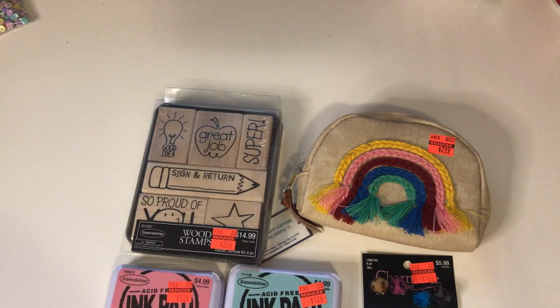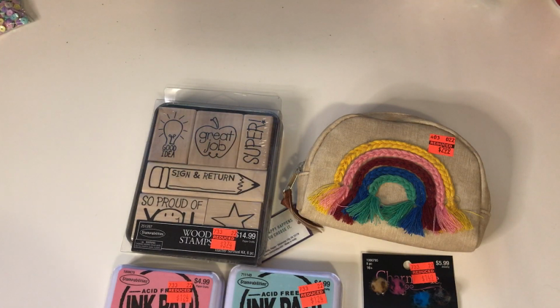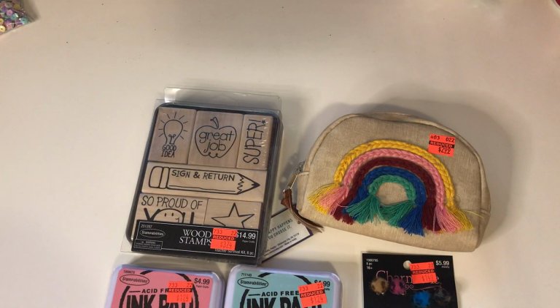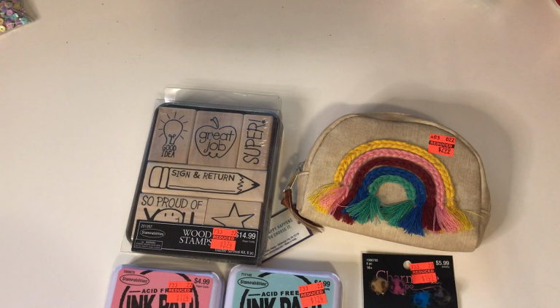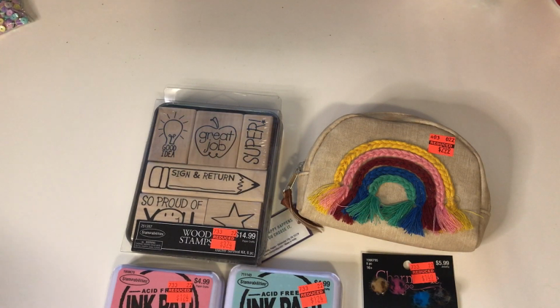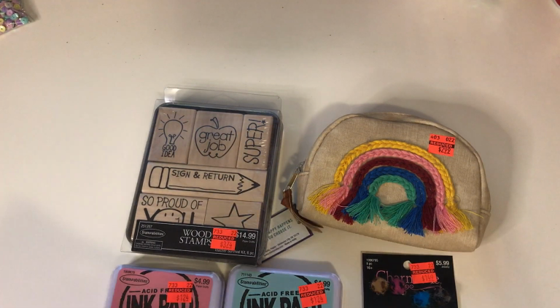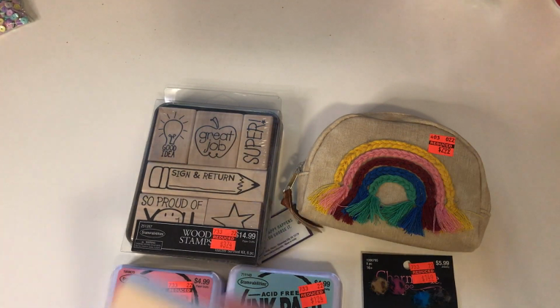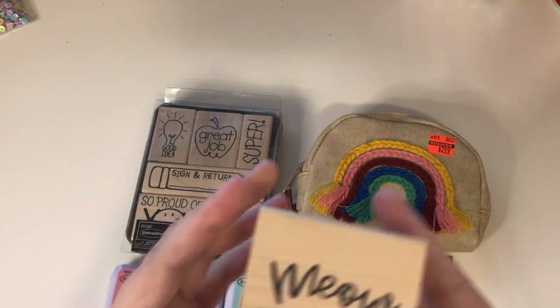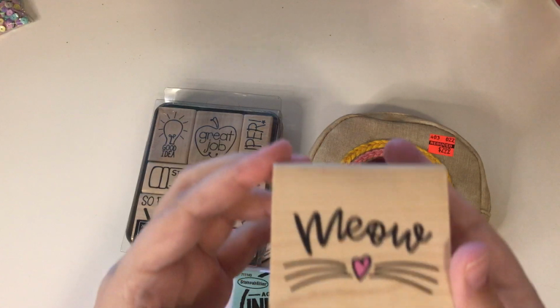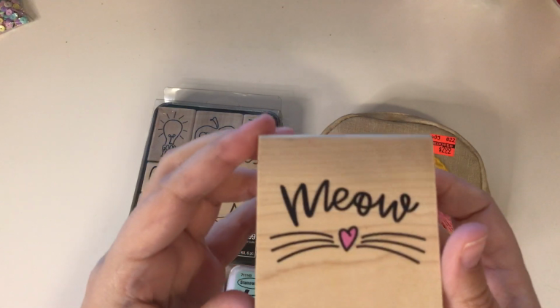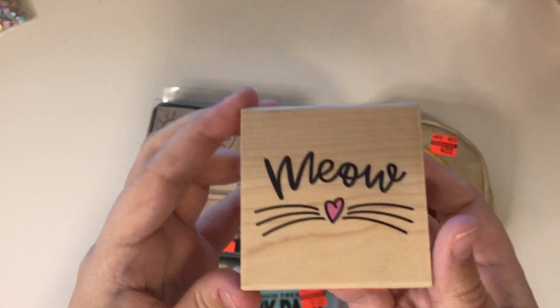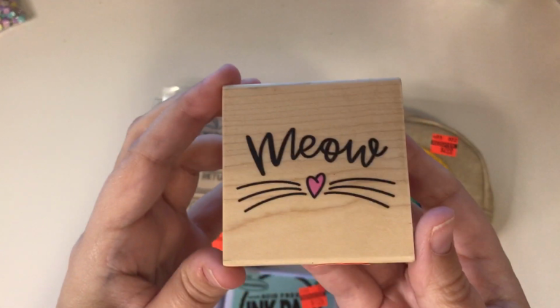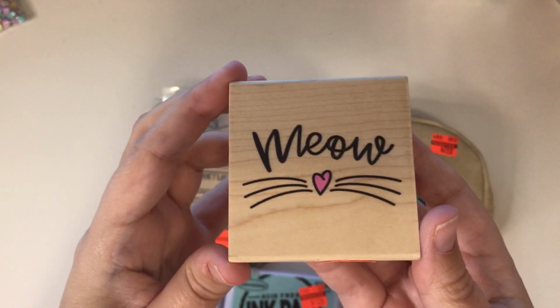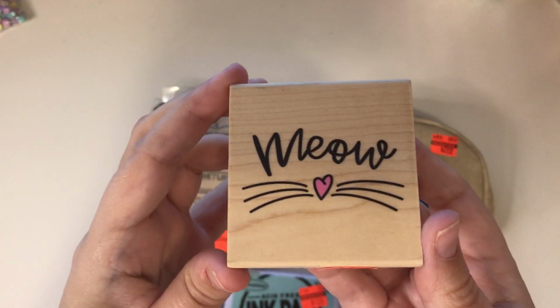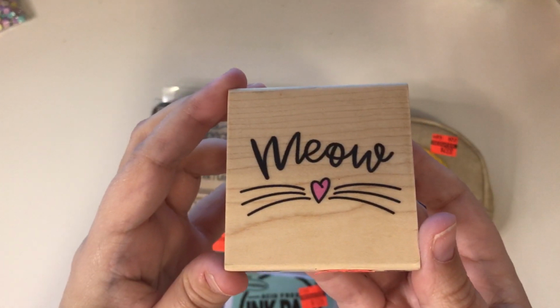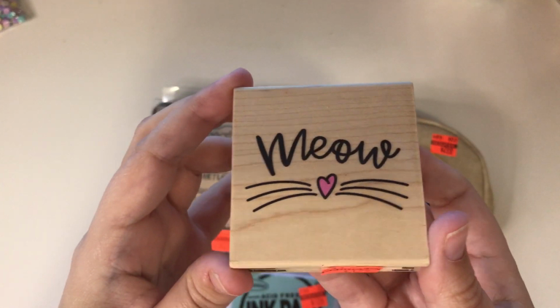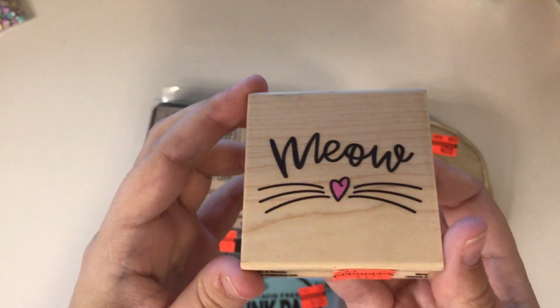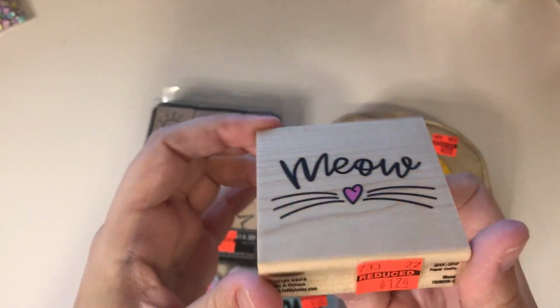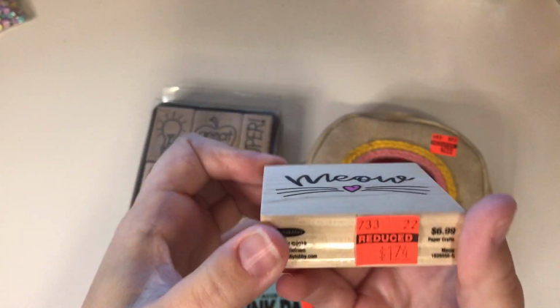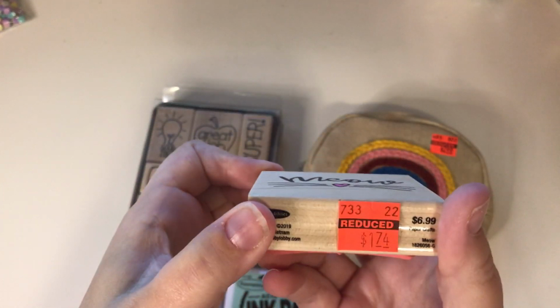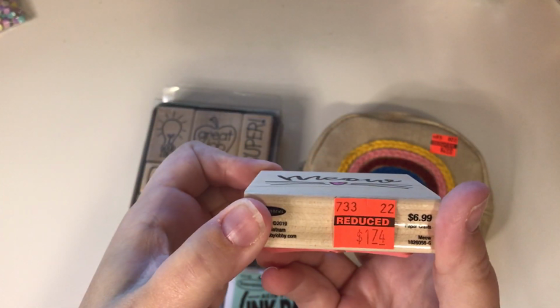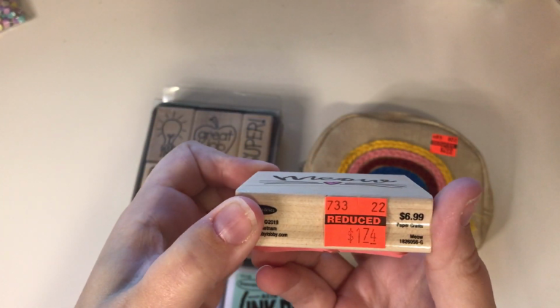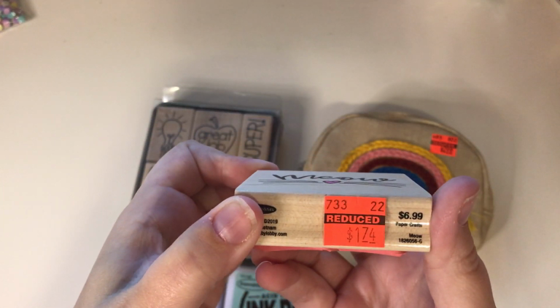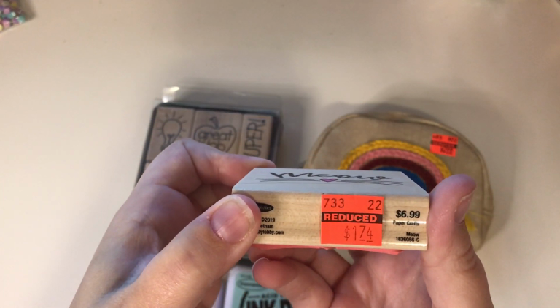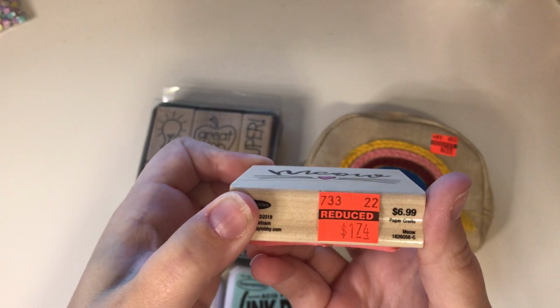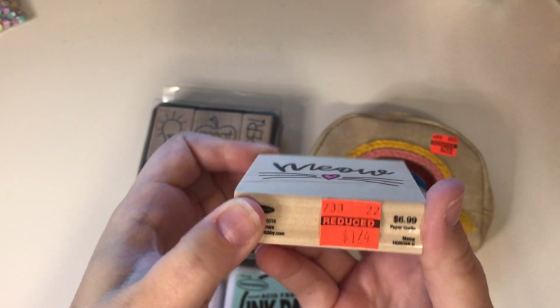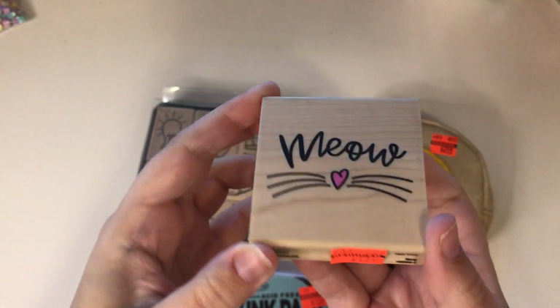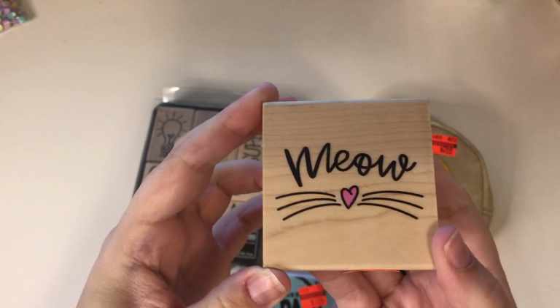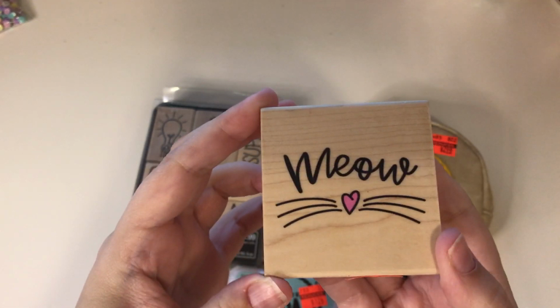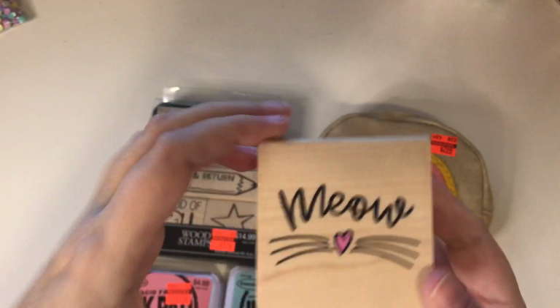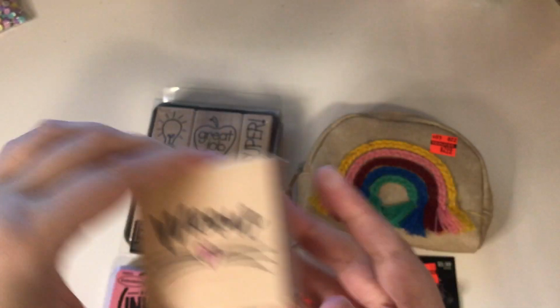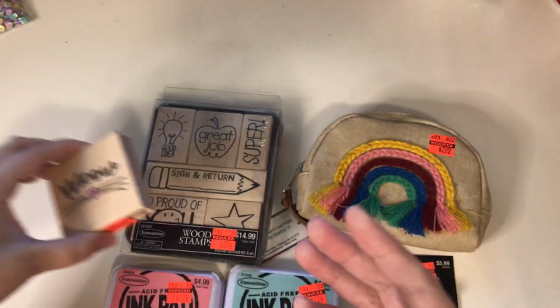I also picked up this stamp — Meow! Isn't that cute? It was $1.74 from $6.99. It's very cute.